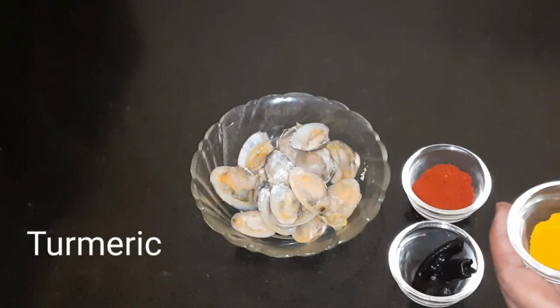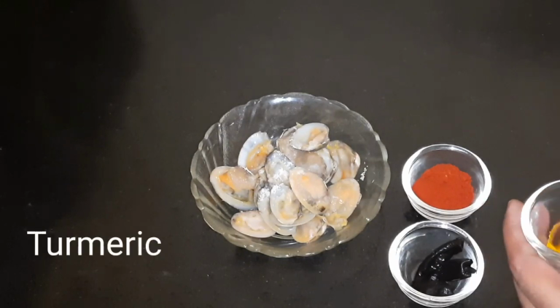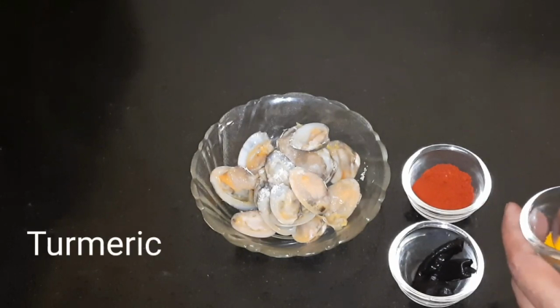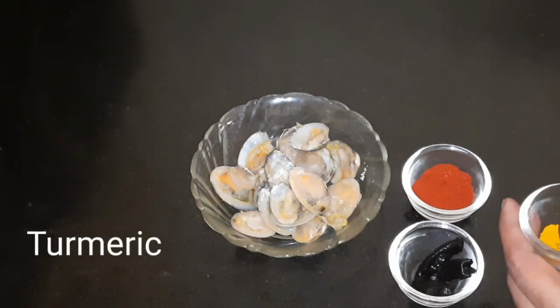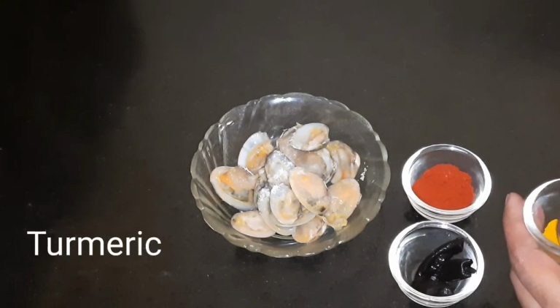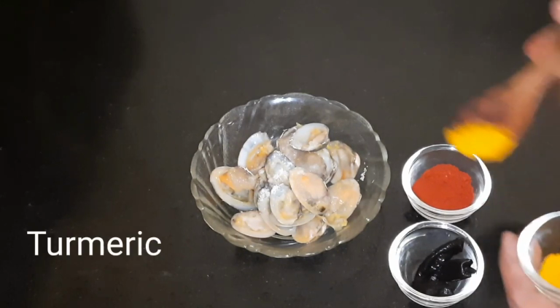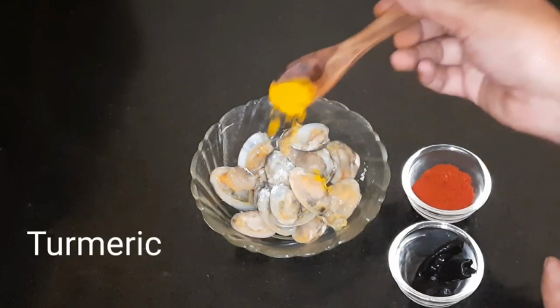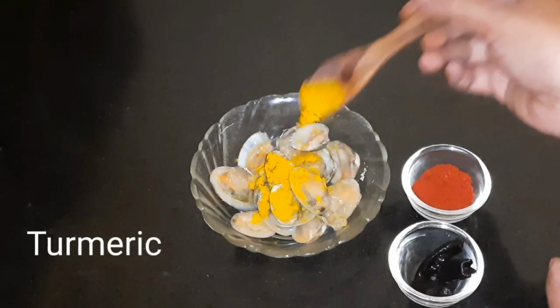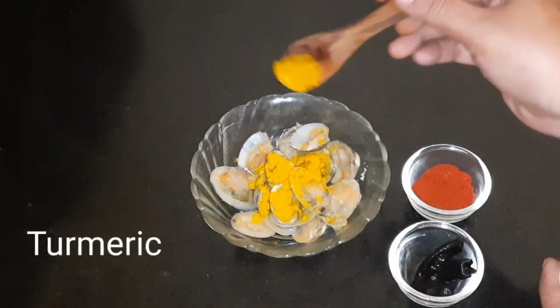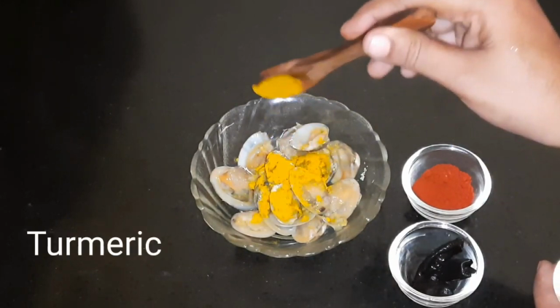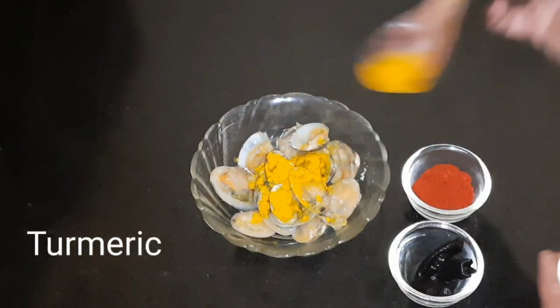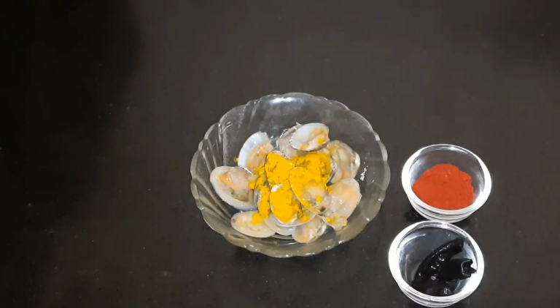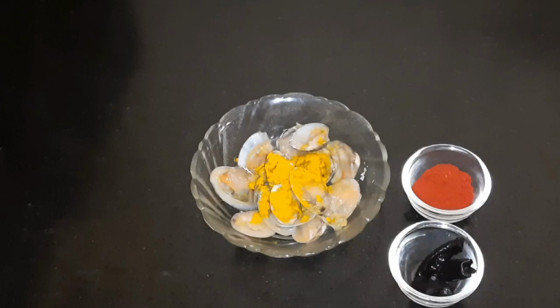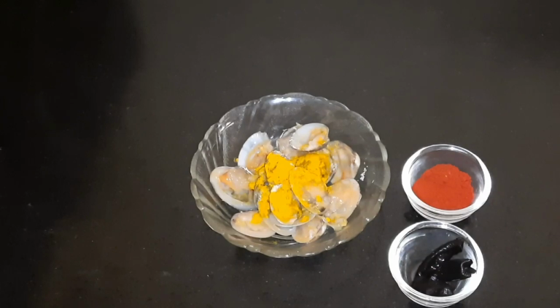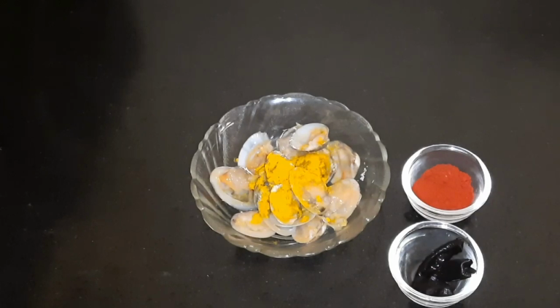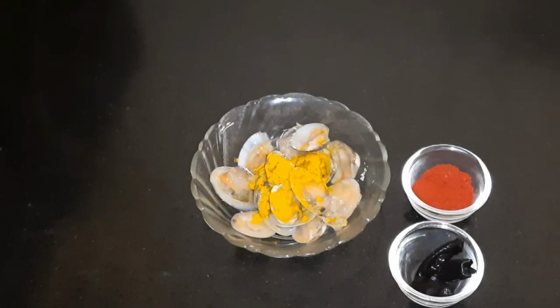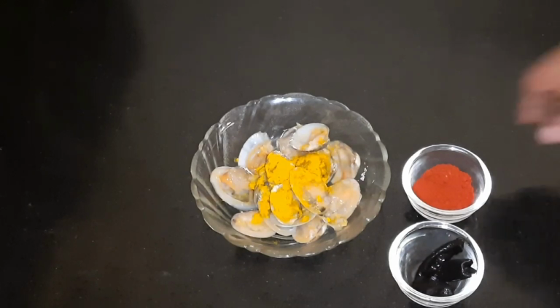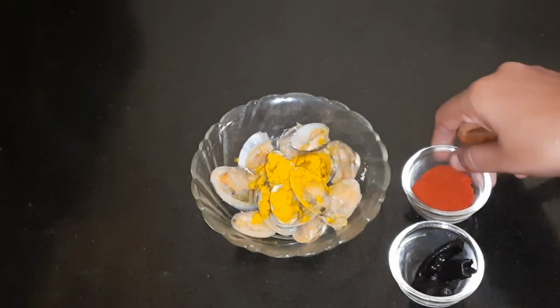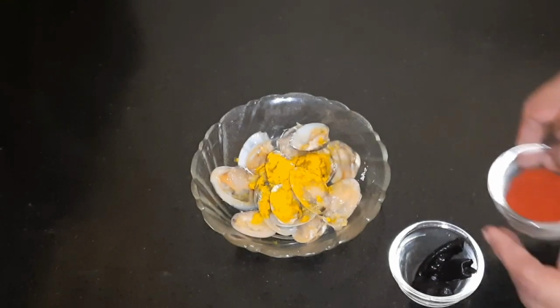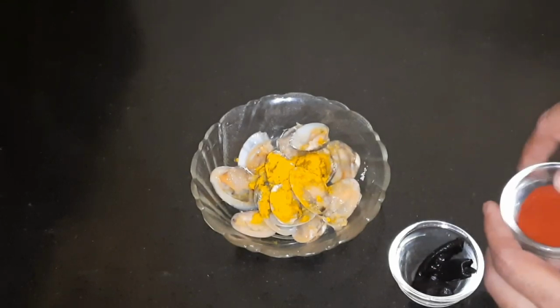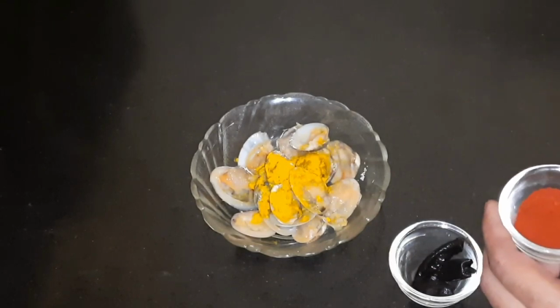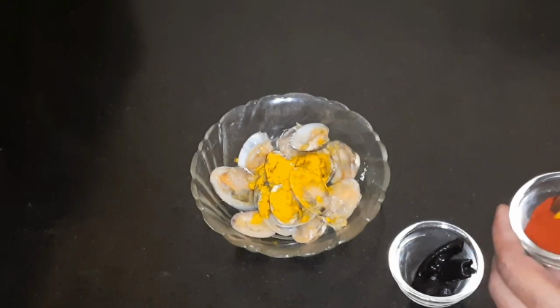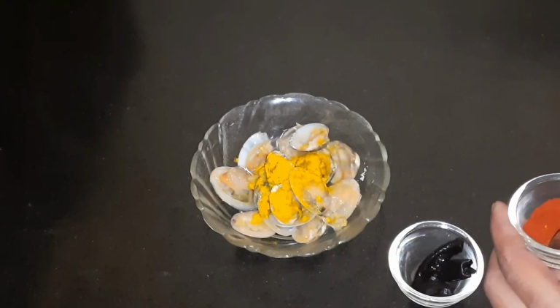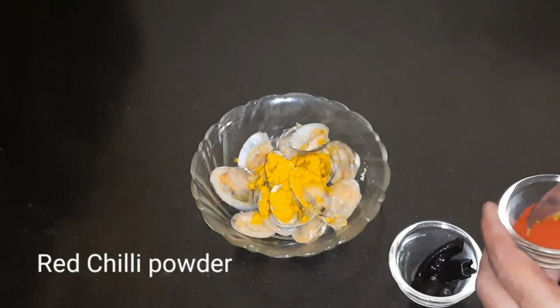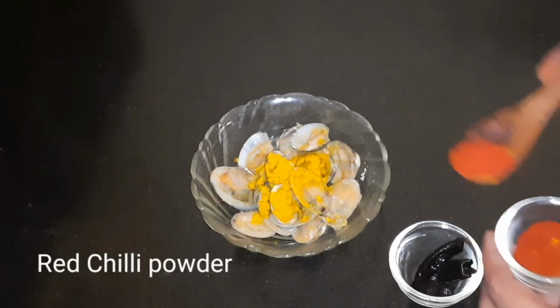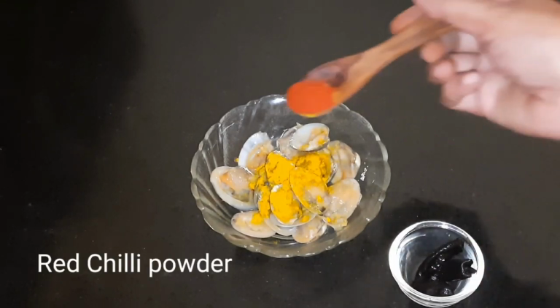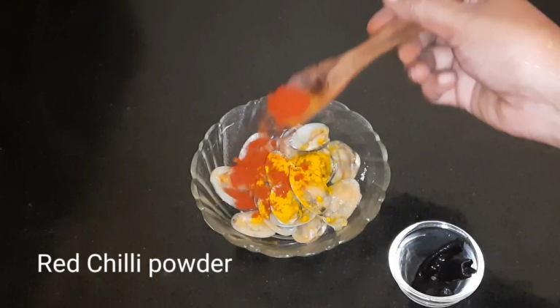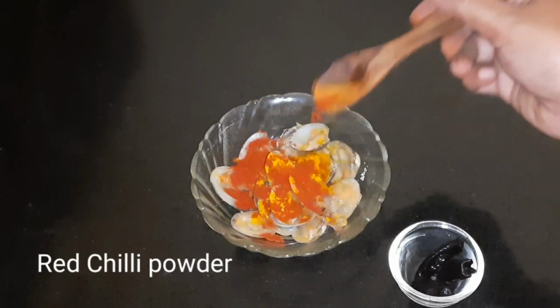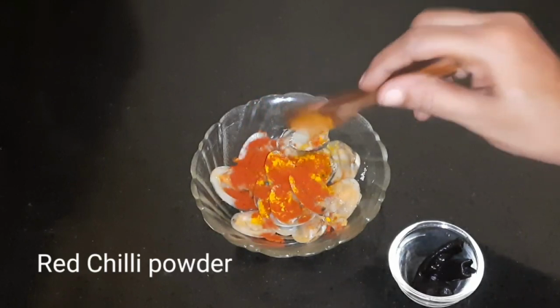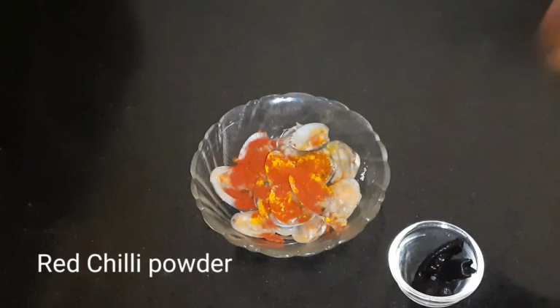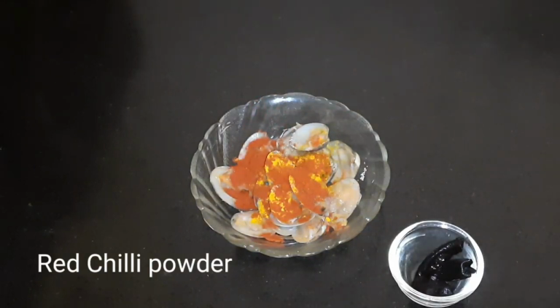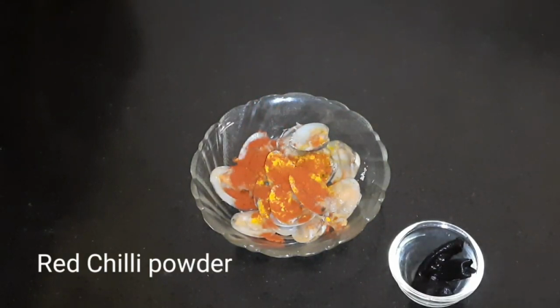Then we will add the flour. So we can get a fish fry and we can get the material from the third fry.